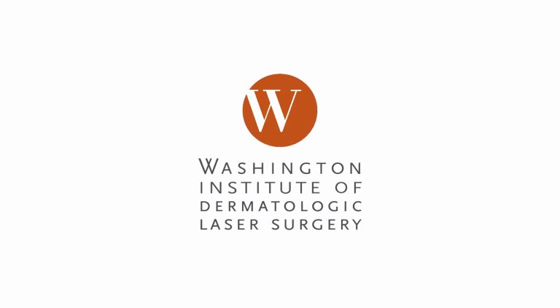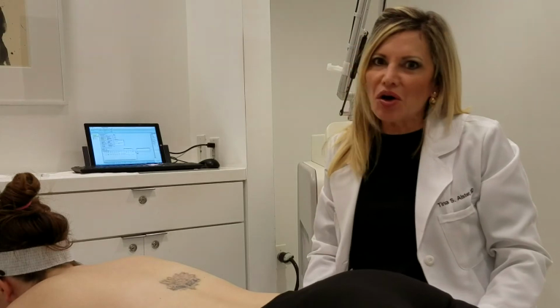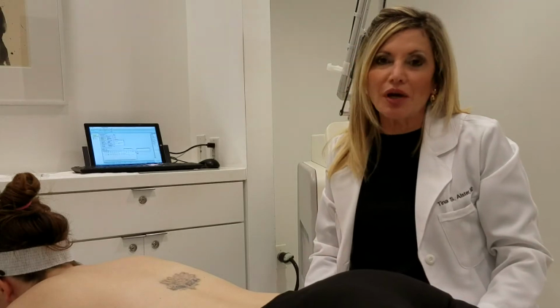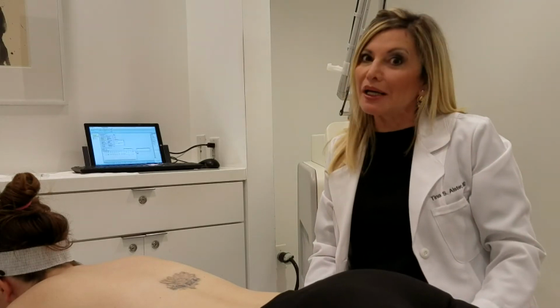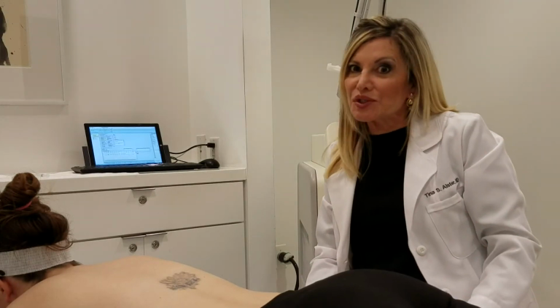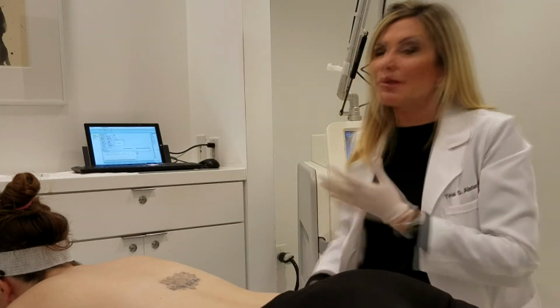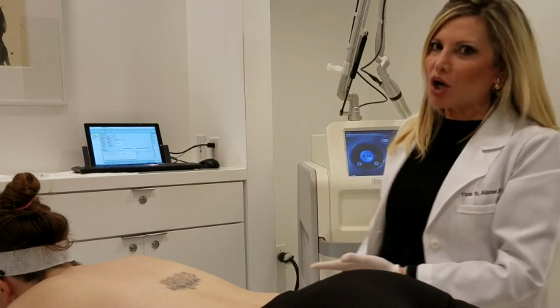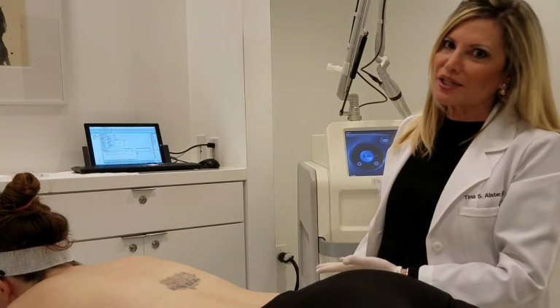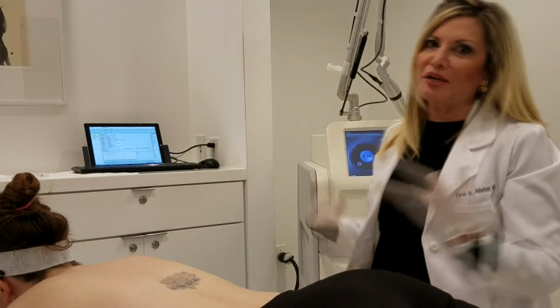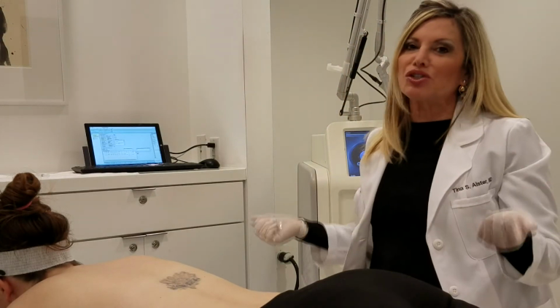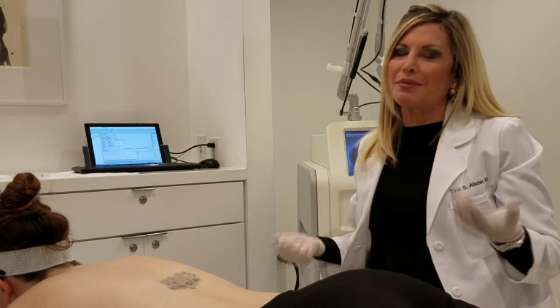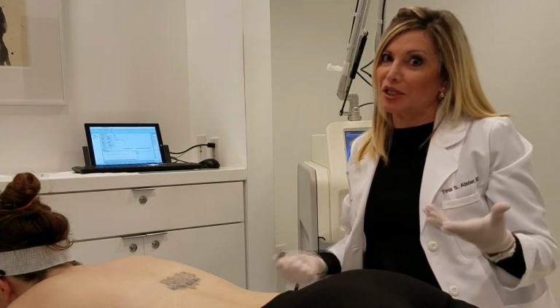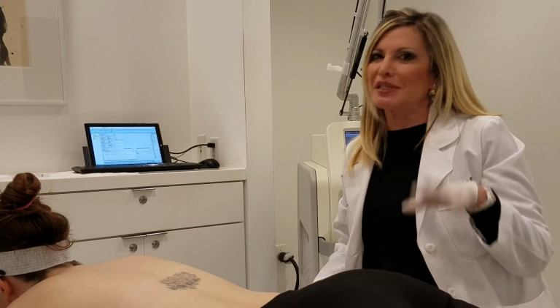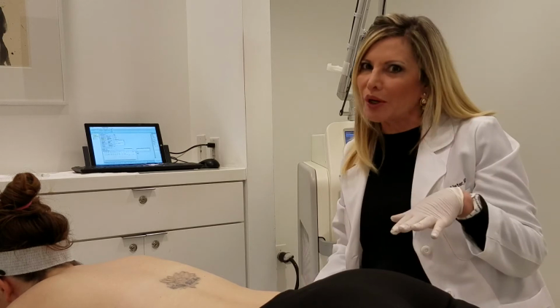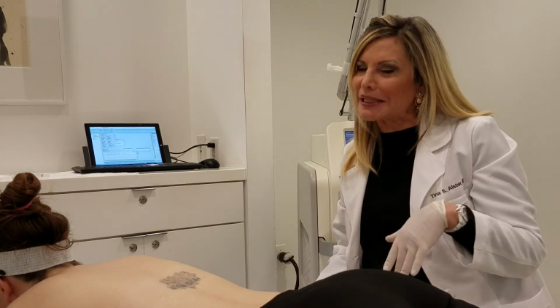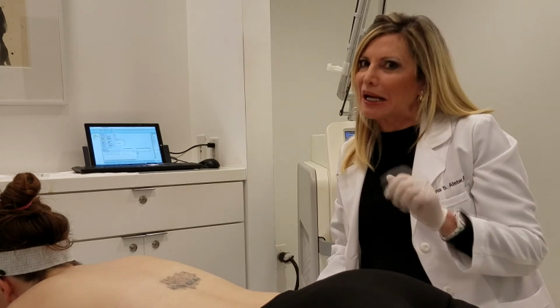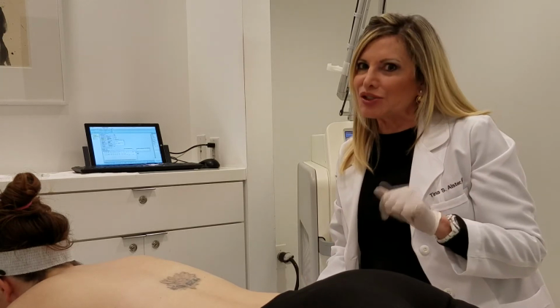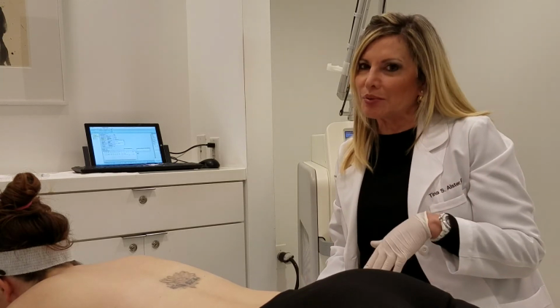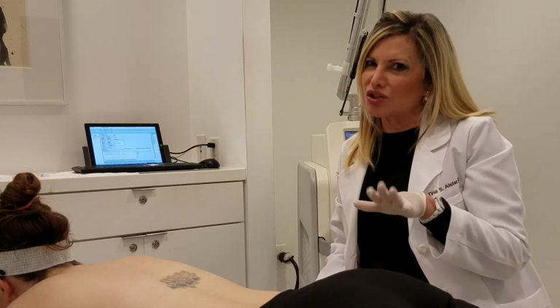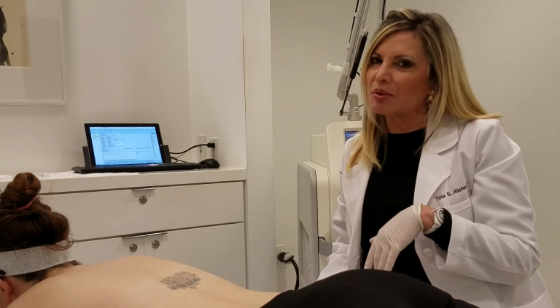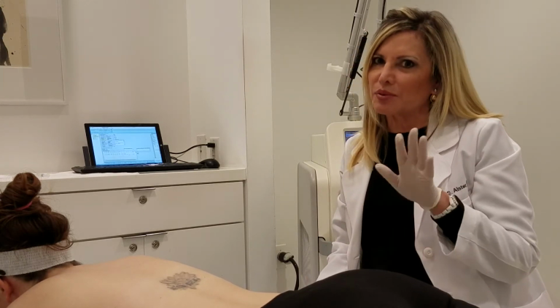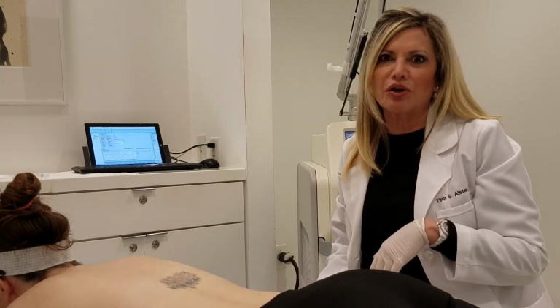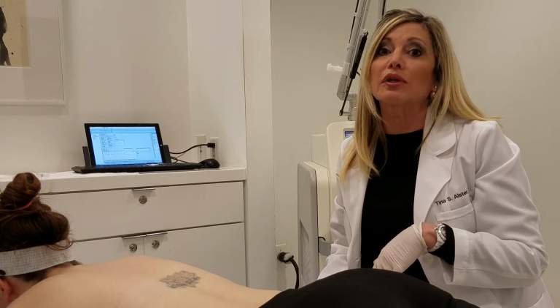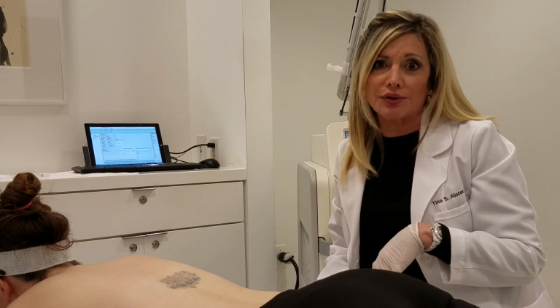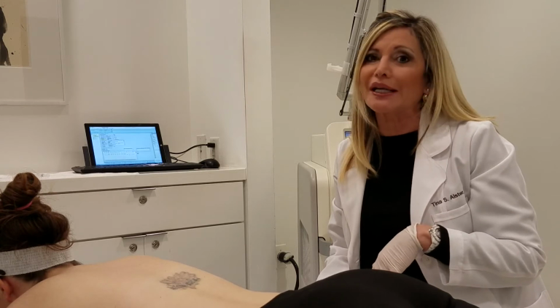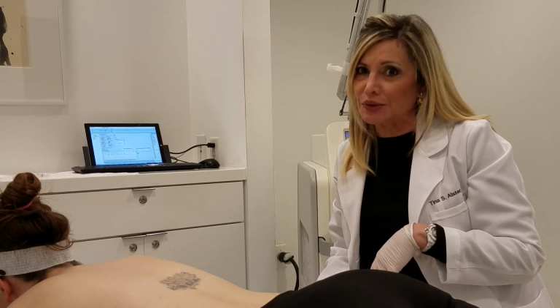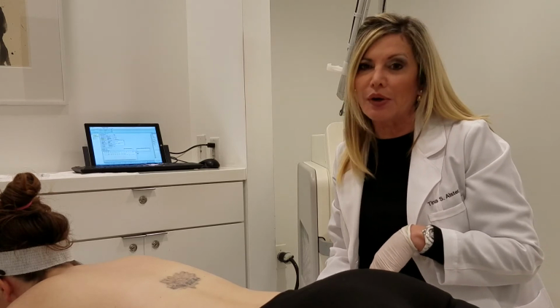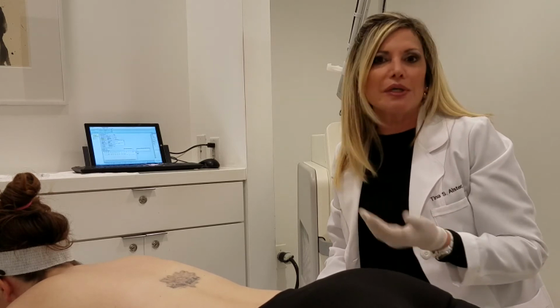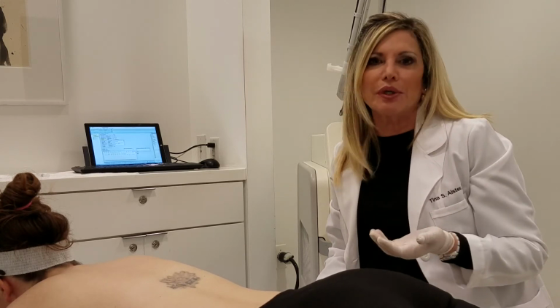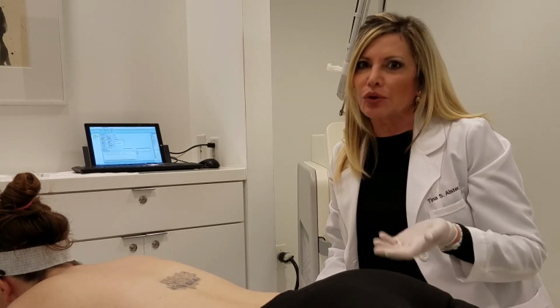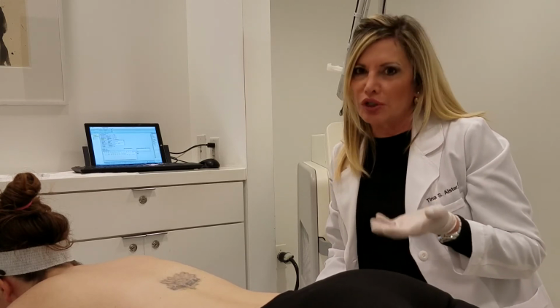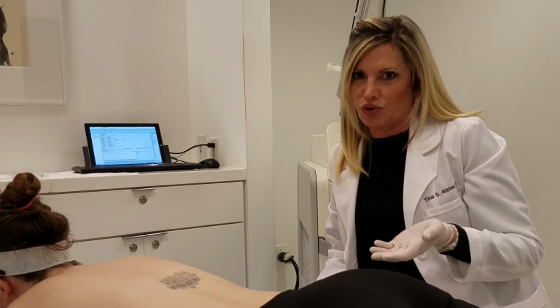I'm Tina Alster. I'm in my laser suite with my PicoWay laser and I'm going to be treating my patient here who's in her 20s. She got a tattoo on her back — actually she has a couple of tattoos — but the one on her back really bothers her. She got it 8 years ago and we're now doing her third laser treatment.